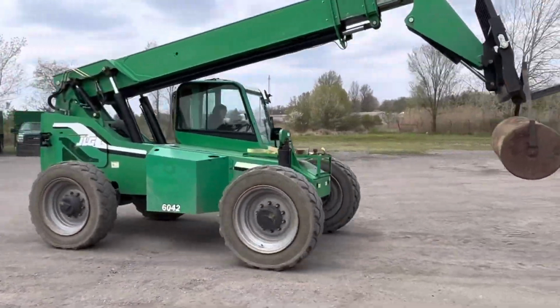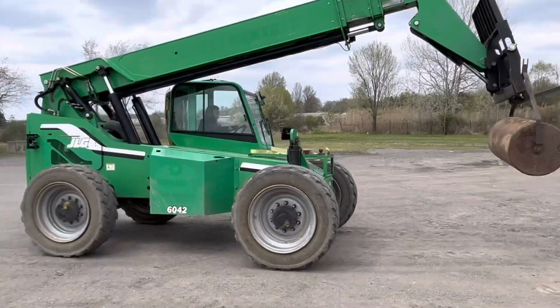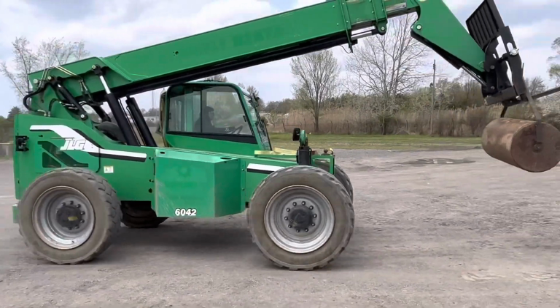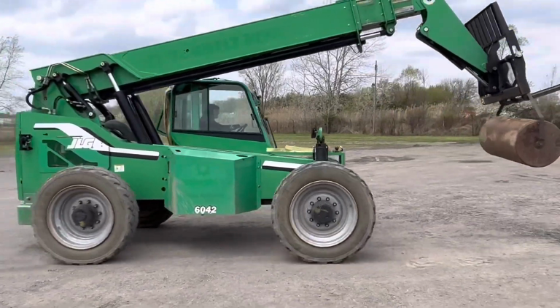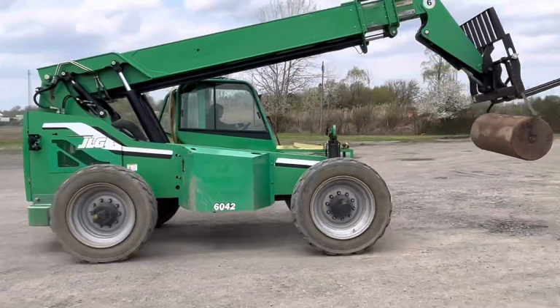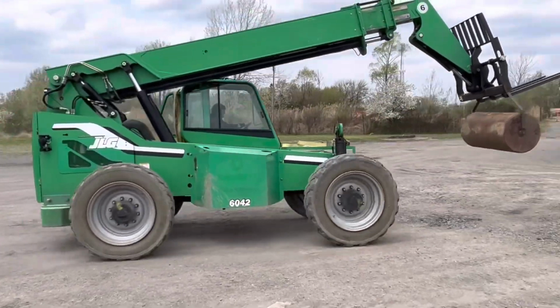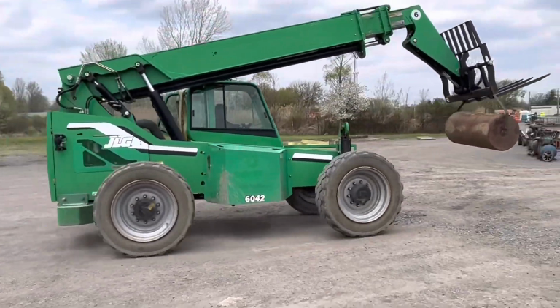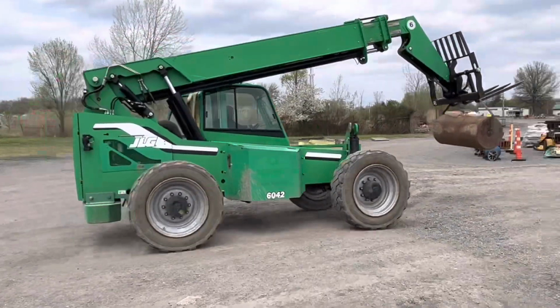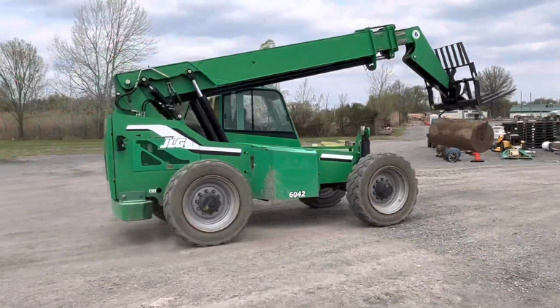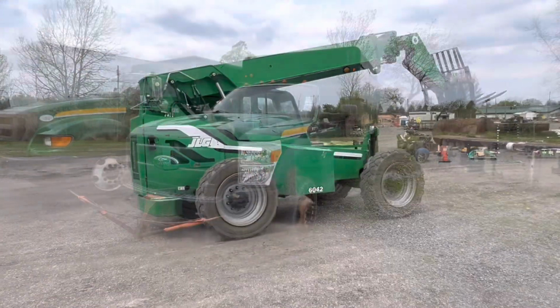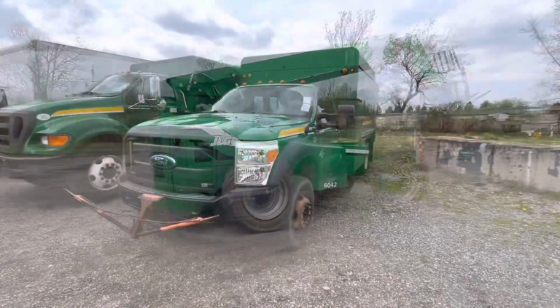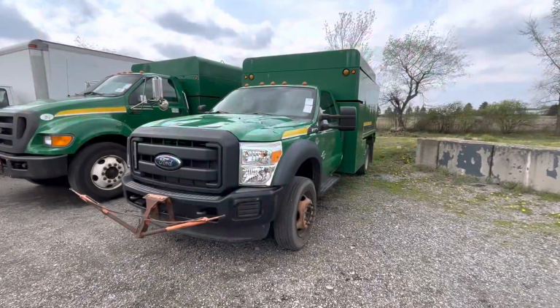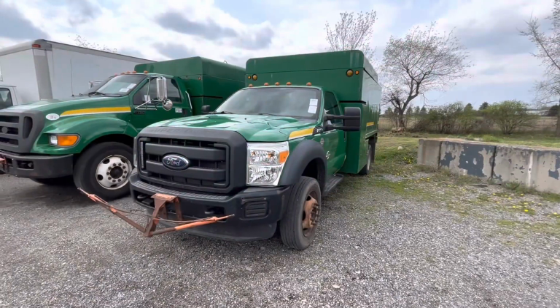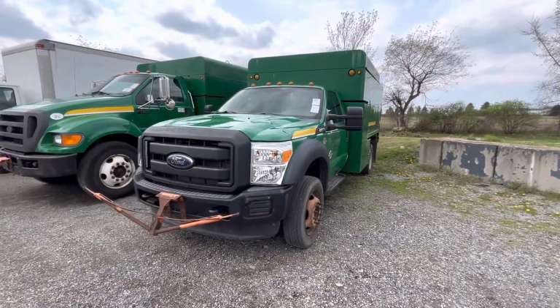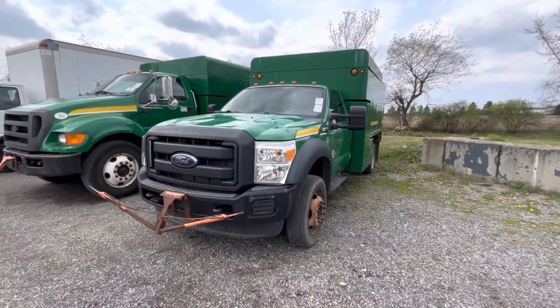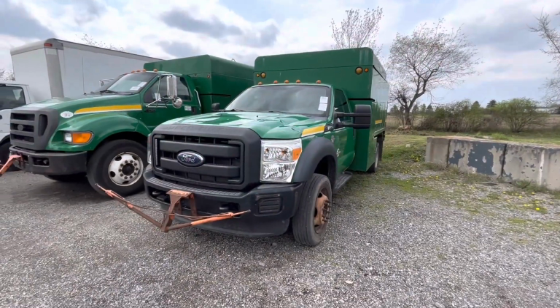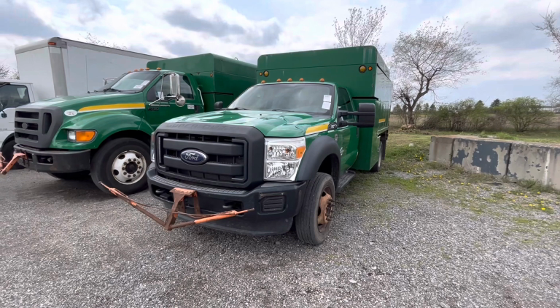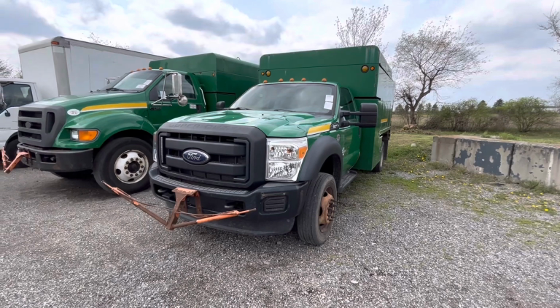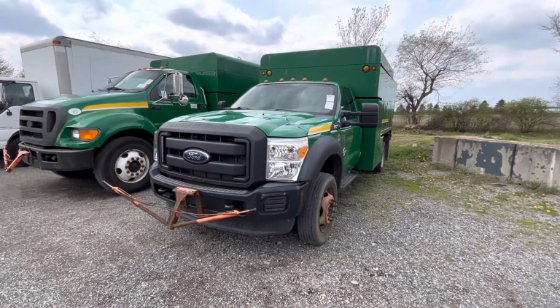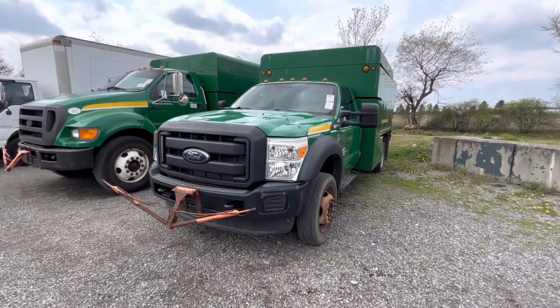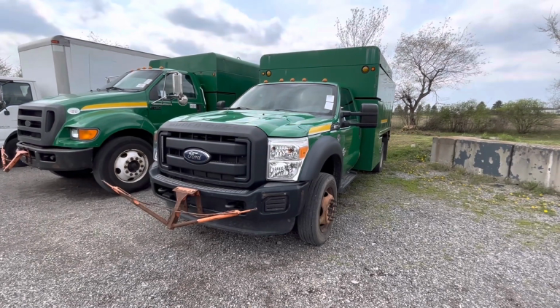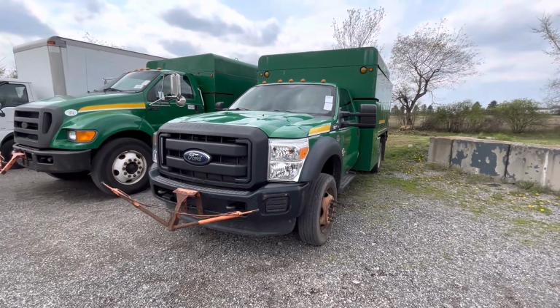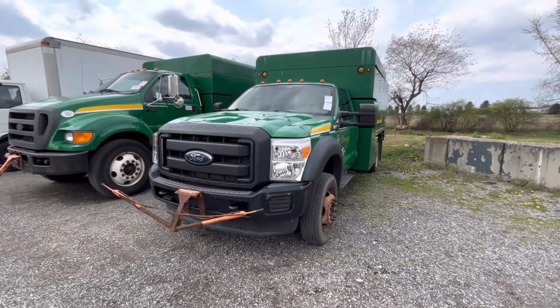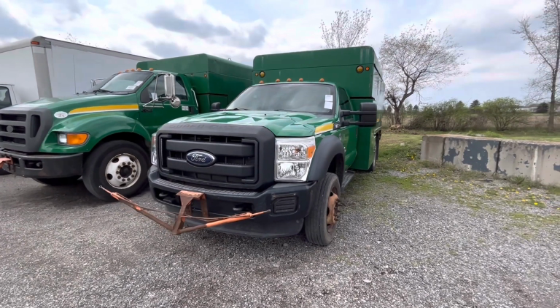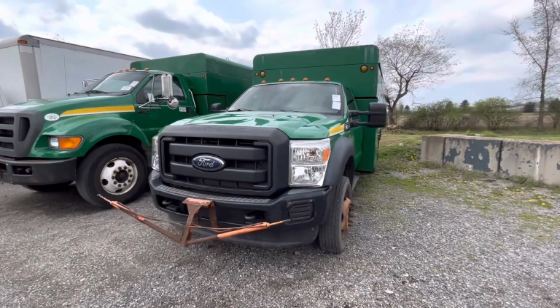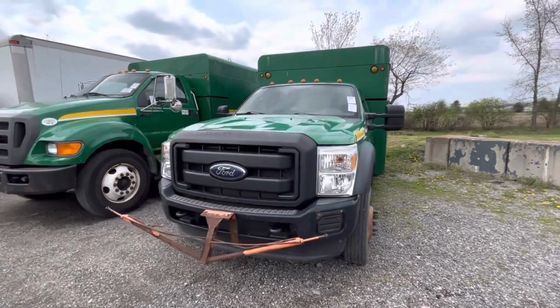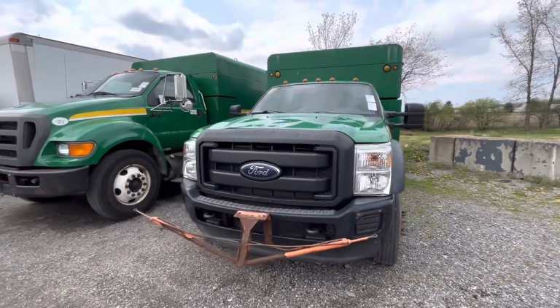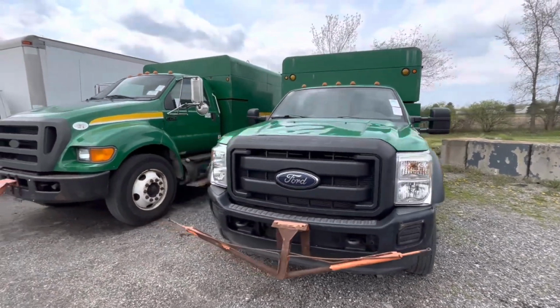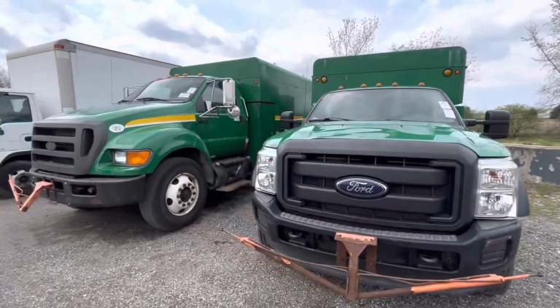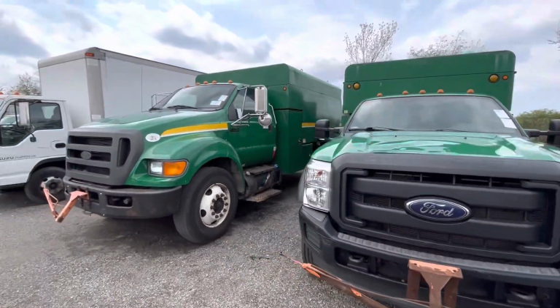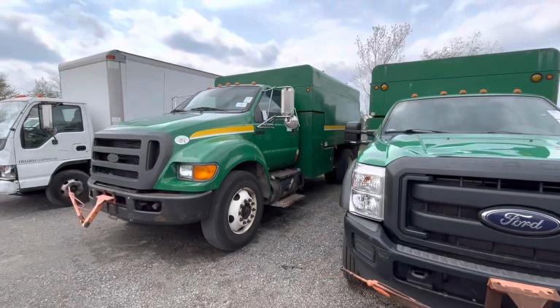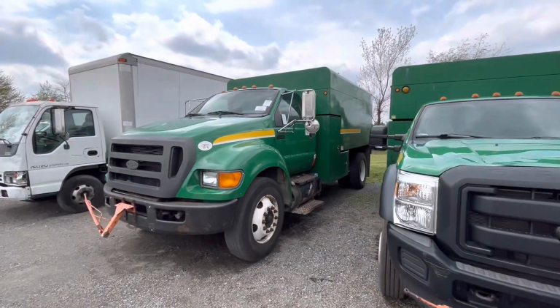Caught her on video live in action moving a roller. This F550 here runs and moves, but it's got a possible blown head gasket — it's blowing some water out of the reservoir.